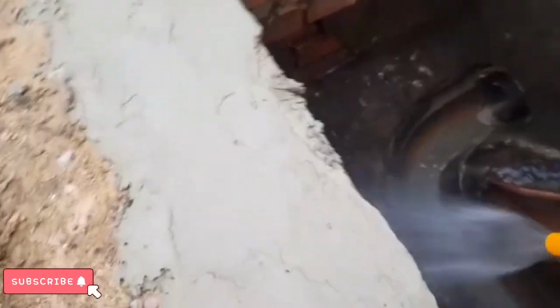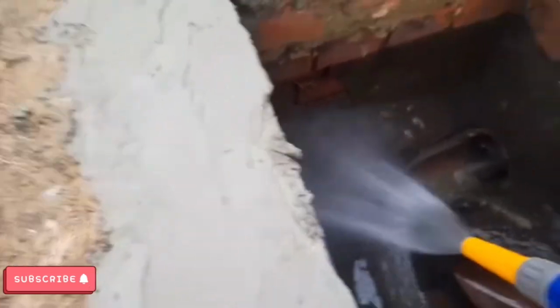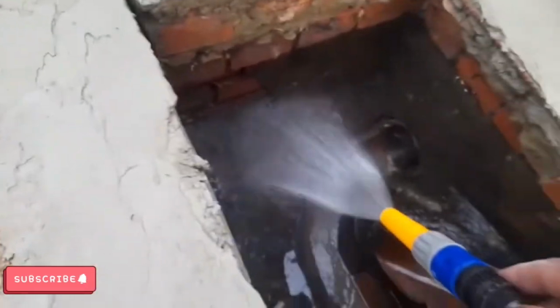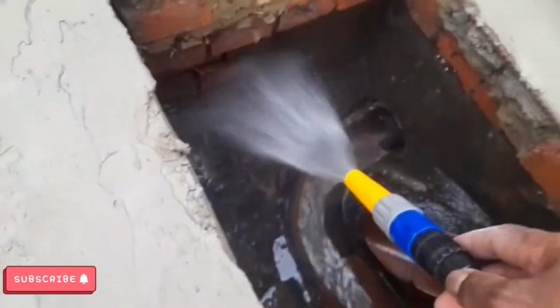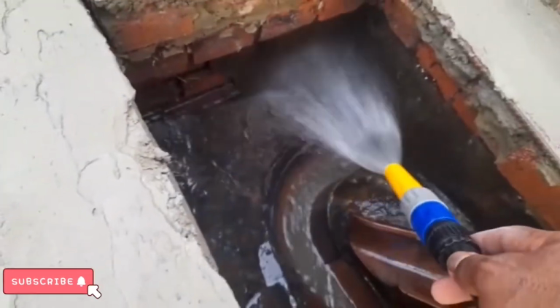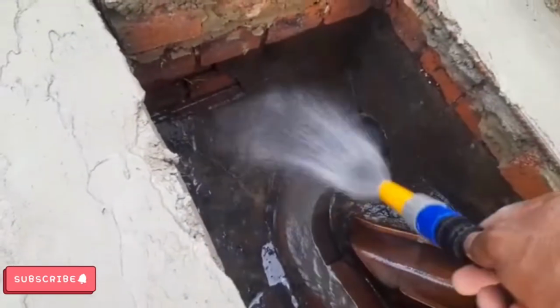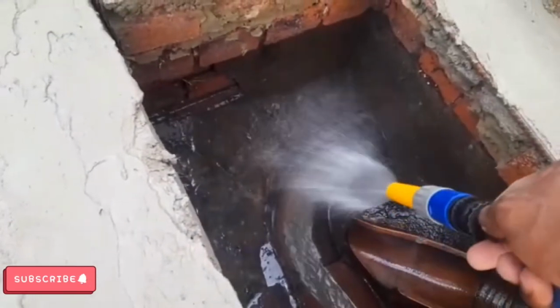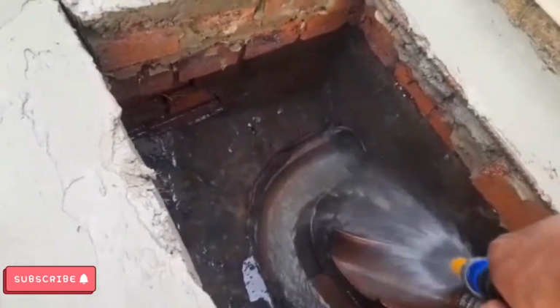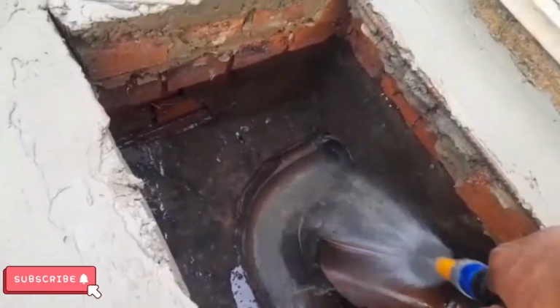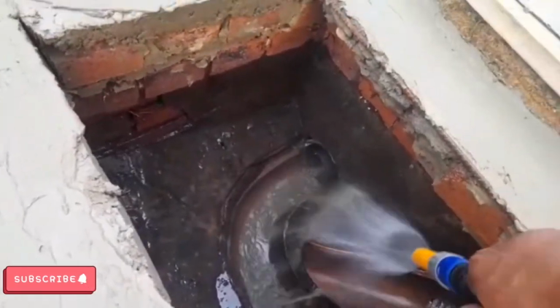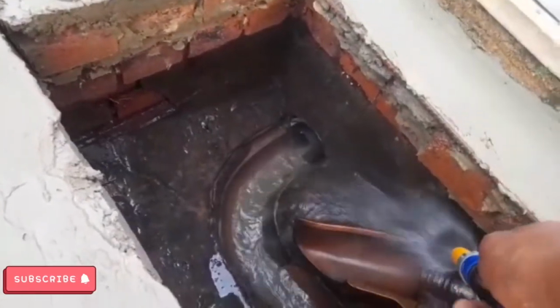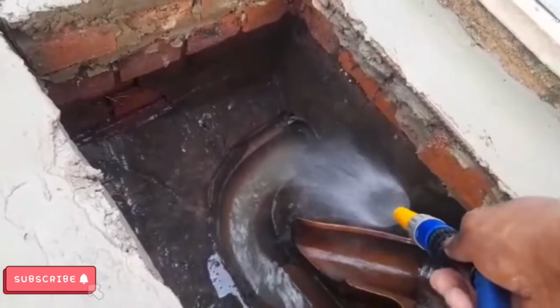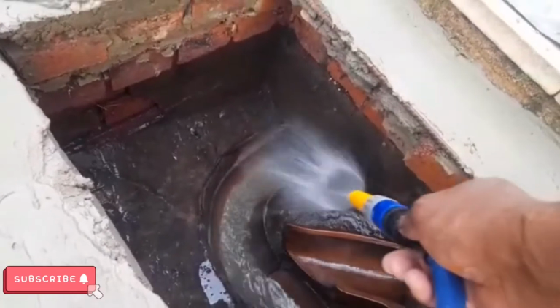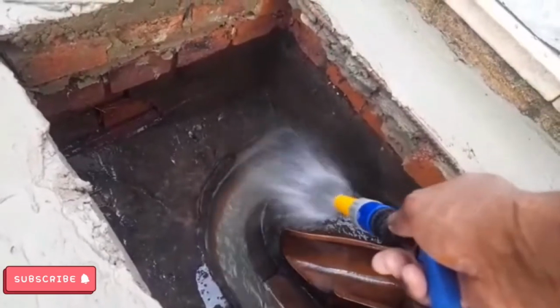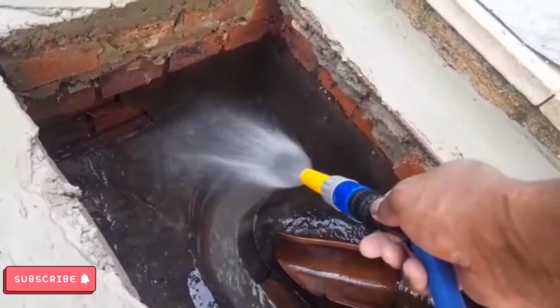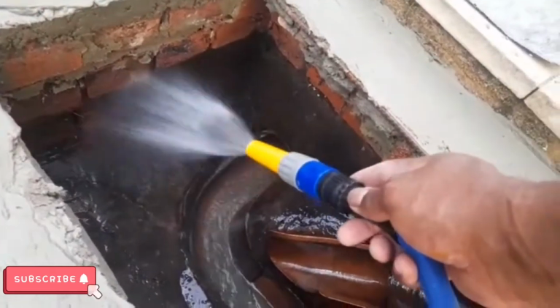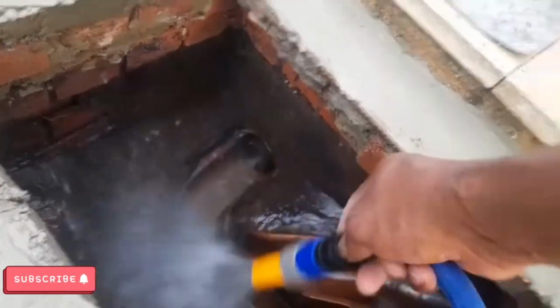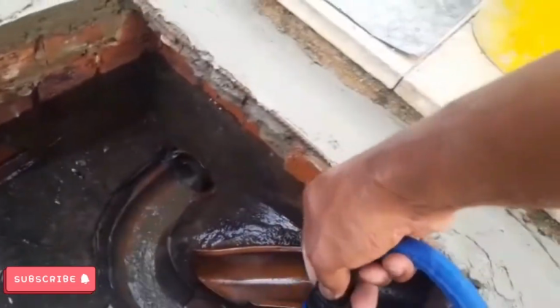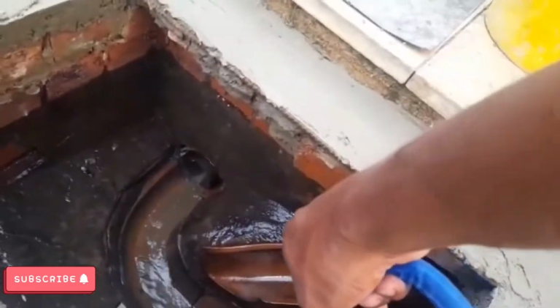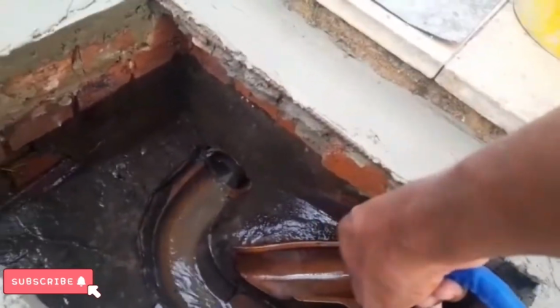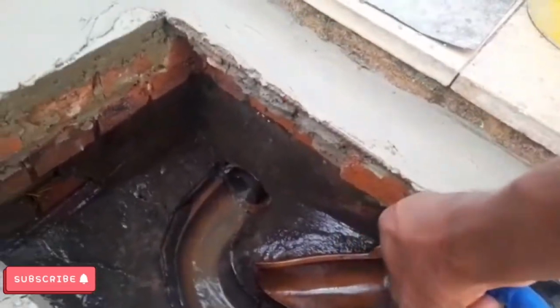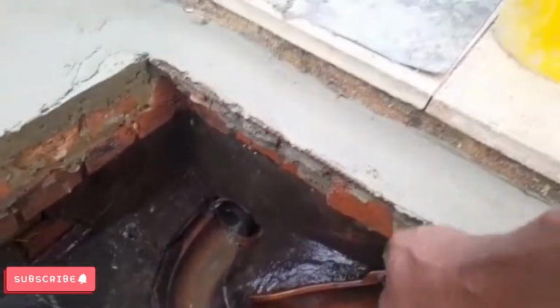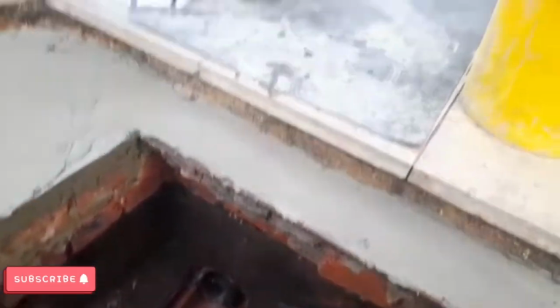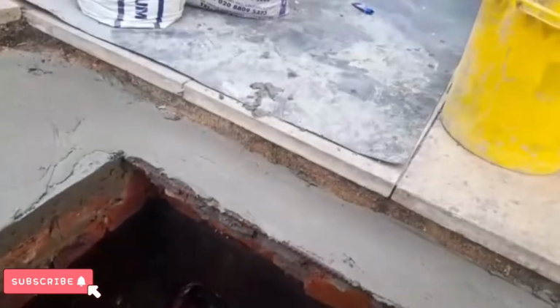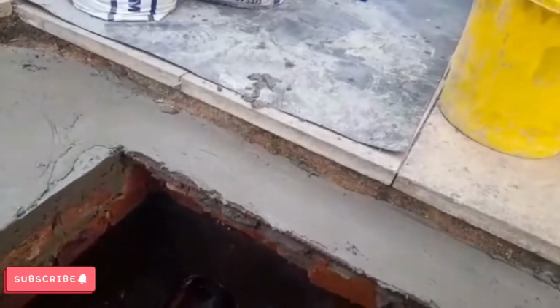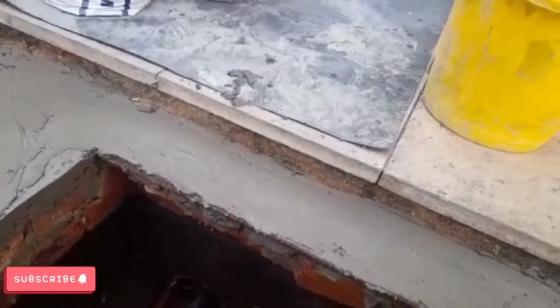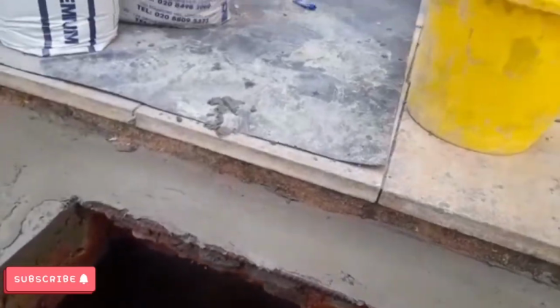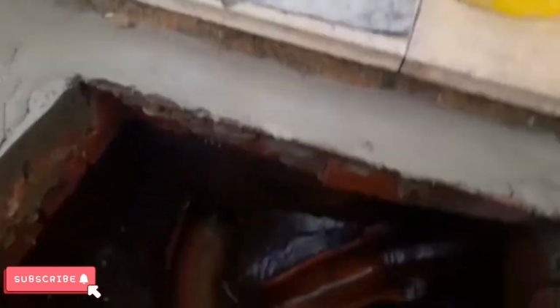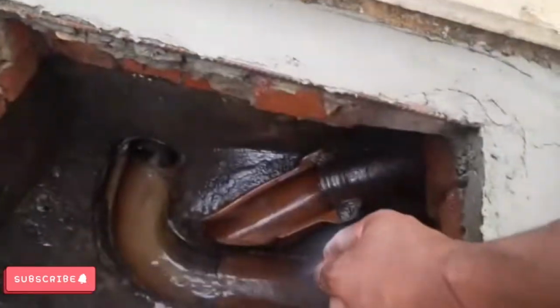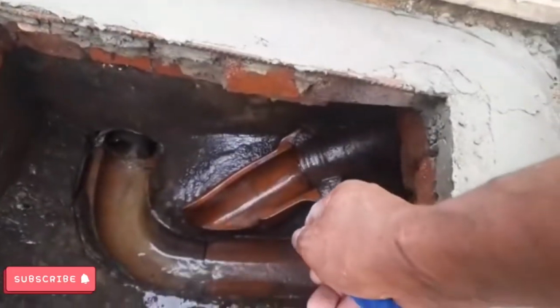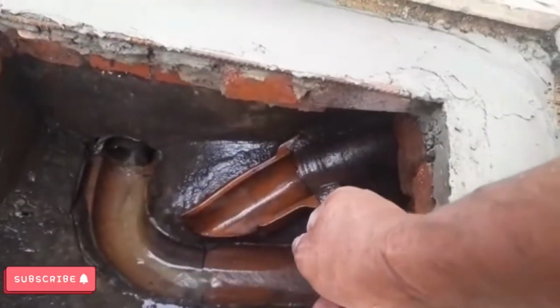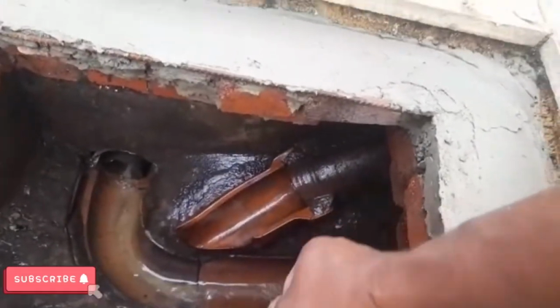So I'm gonna rinse the loose muck from outside up here now, give it a wash, give it a clean — because I don't want the muck to dry up. Really good clean.